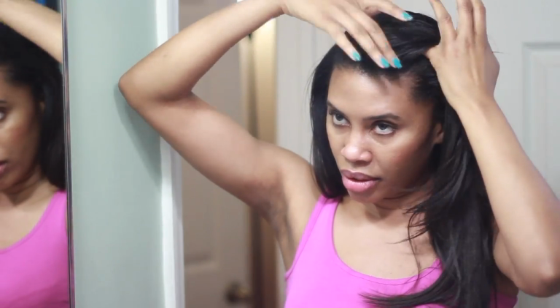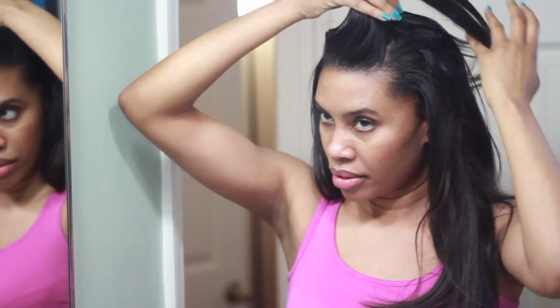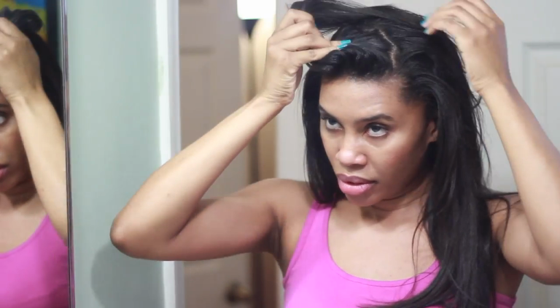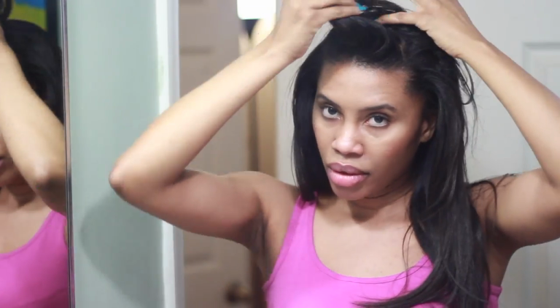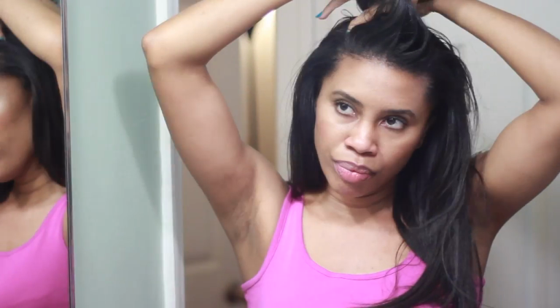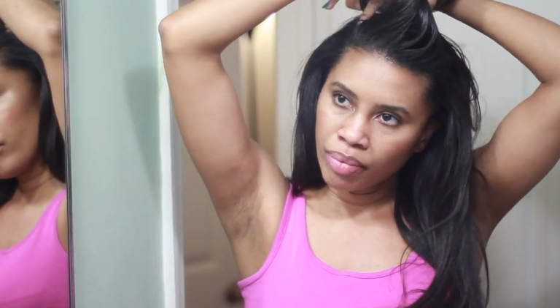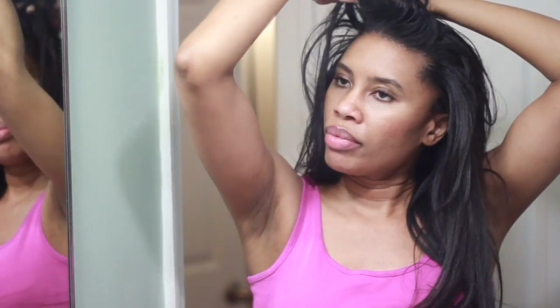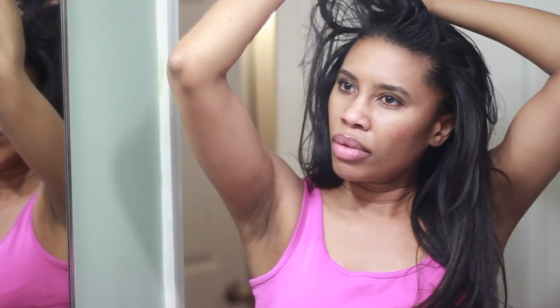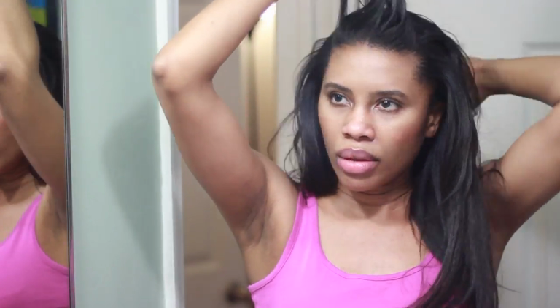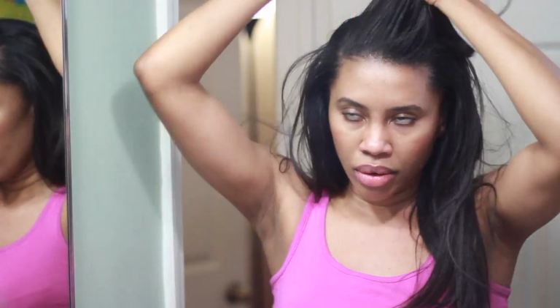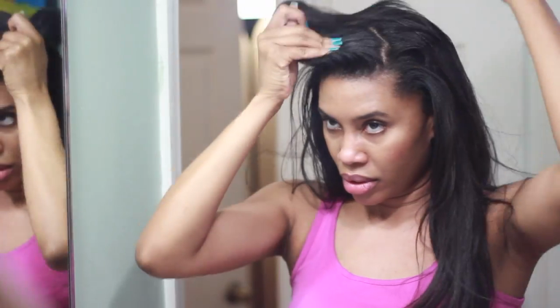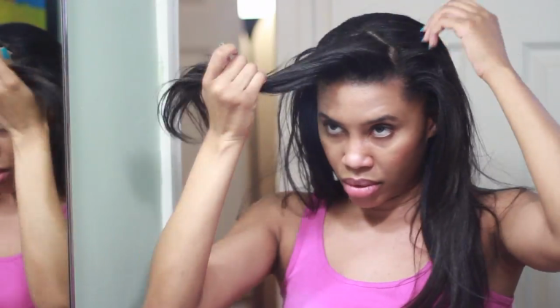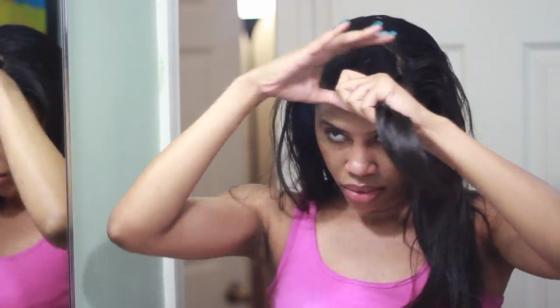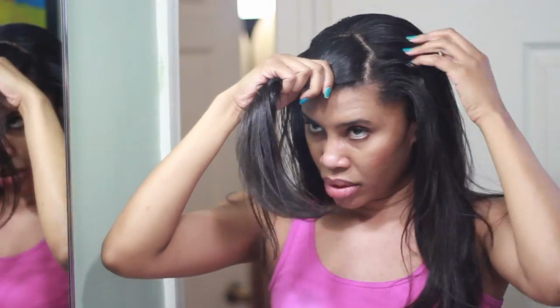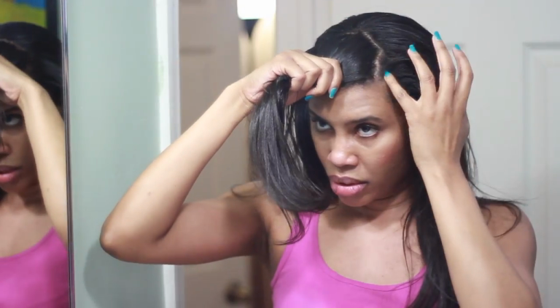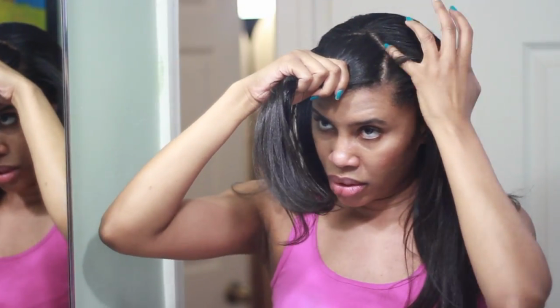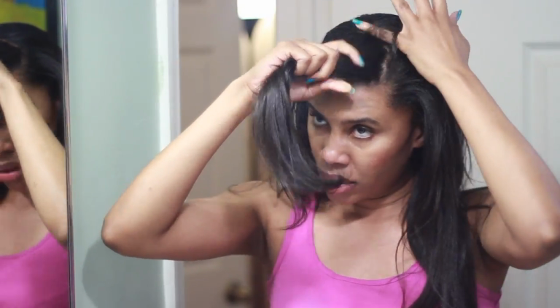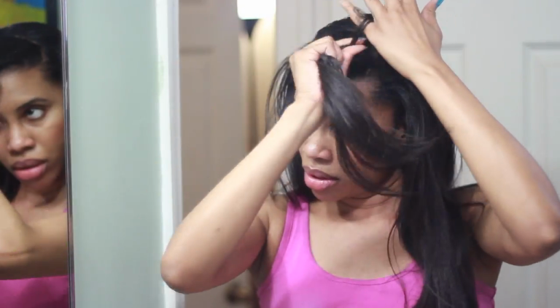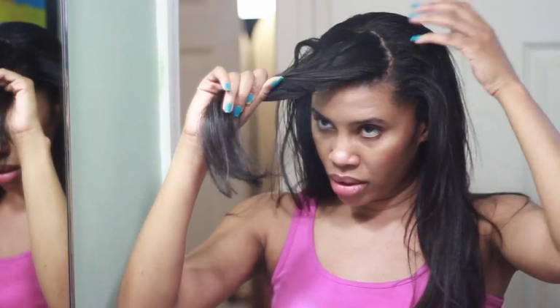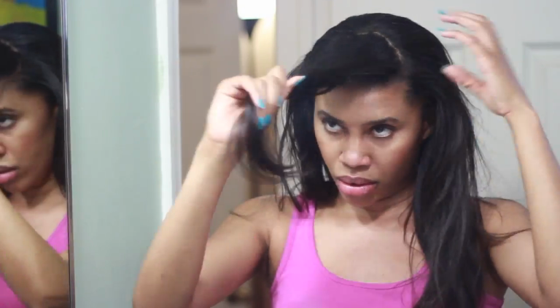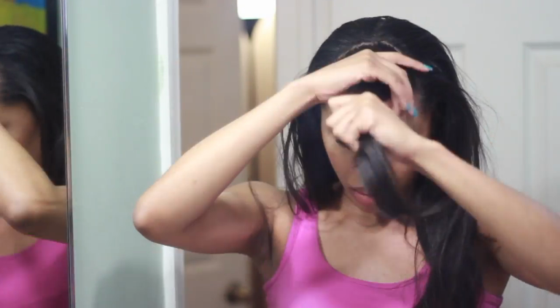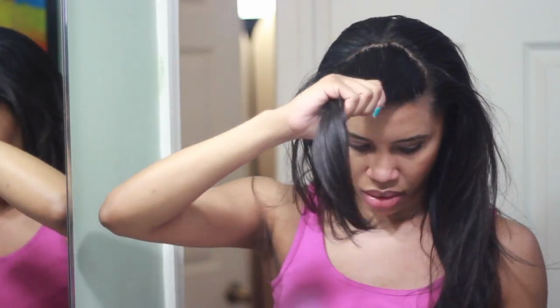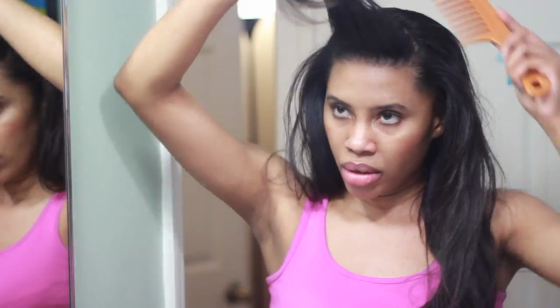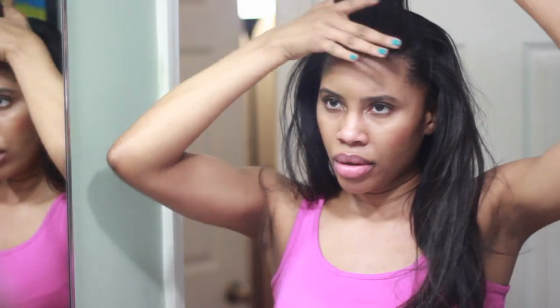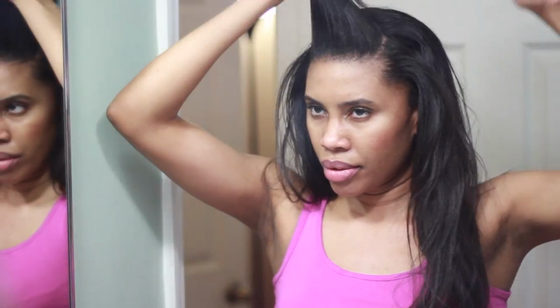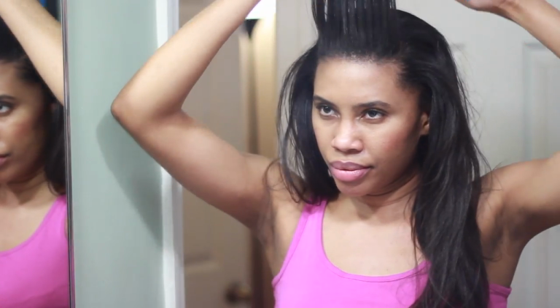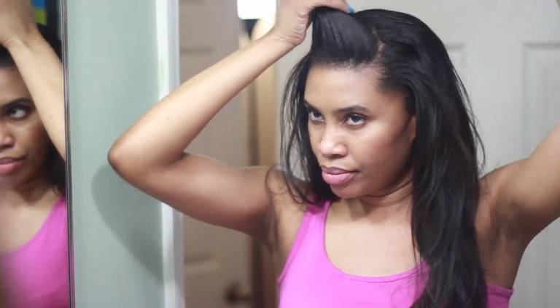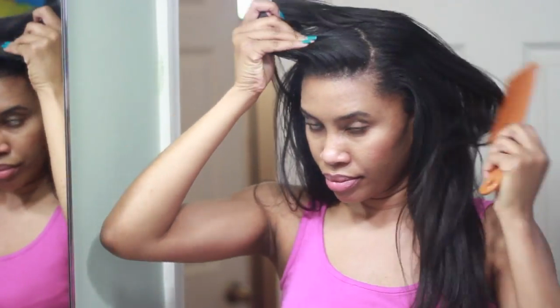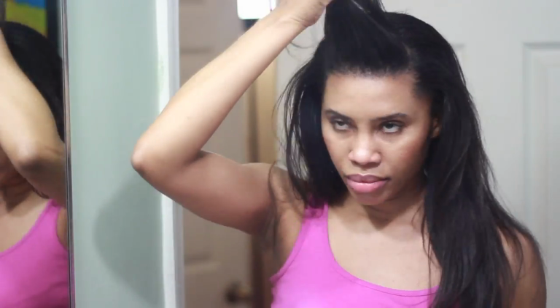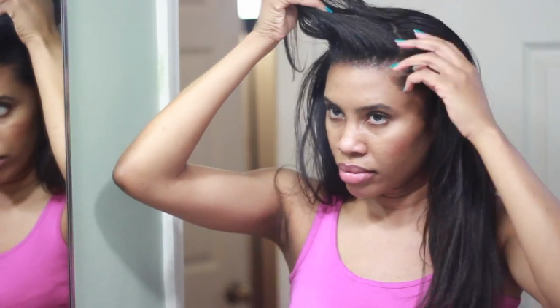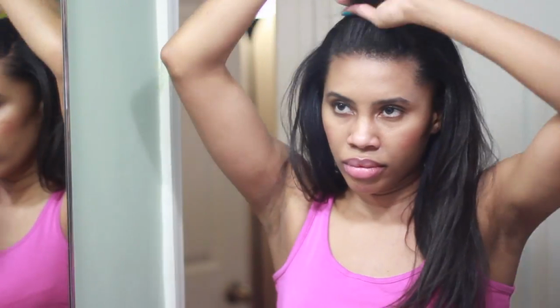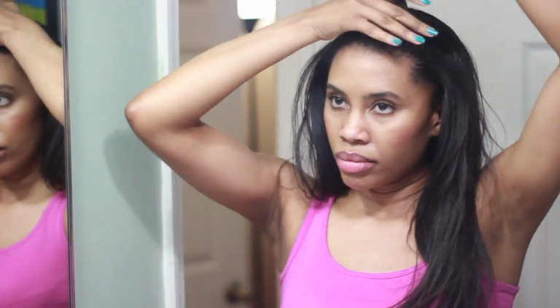The first thing I do is I make a U-part section for the front, which is kind of like bangs but they're not going to be bangs. This is actually what I do to be able to have a freestyle part.